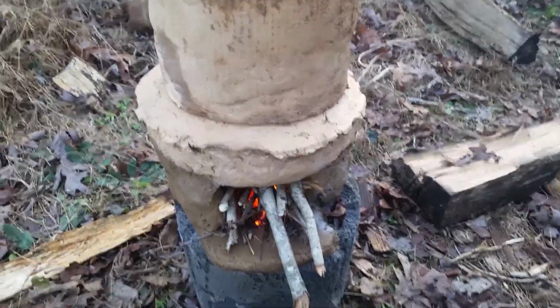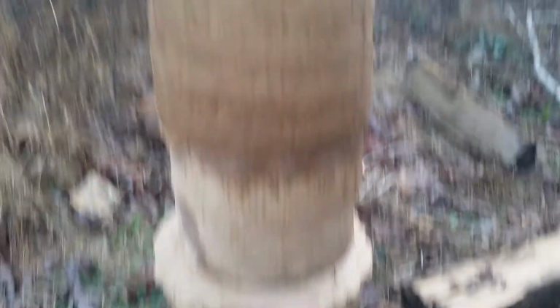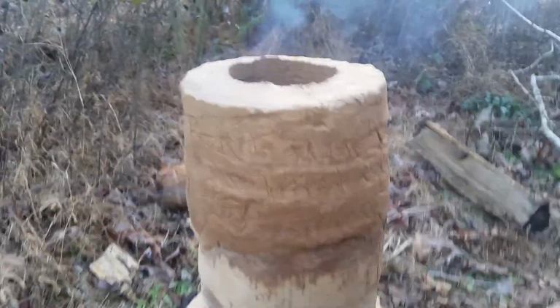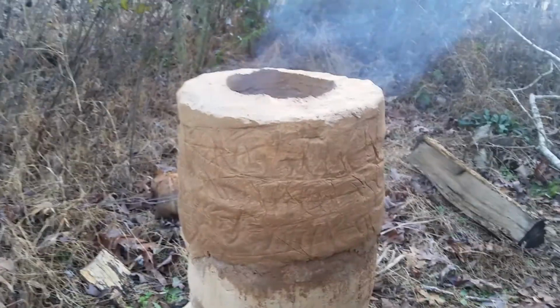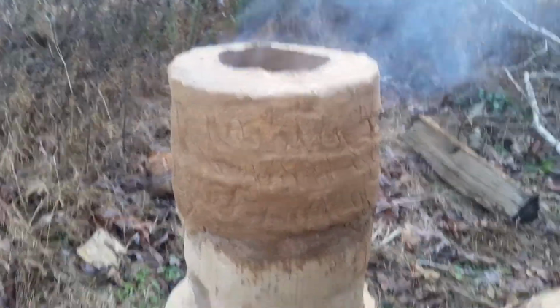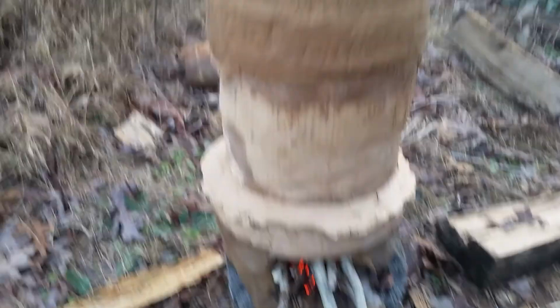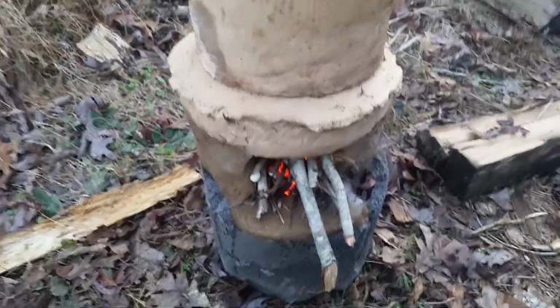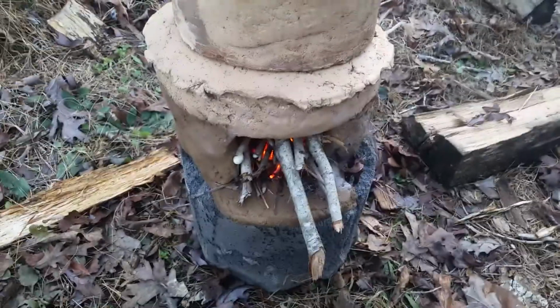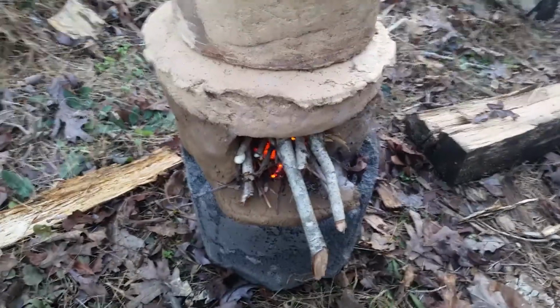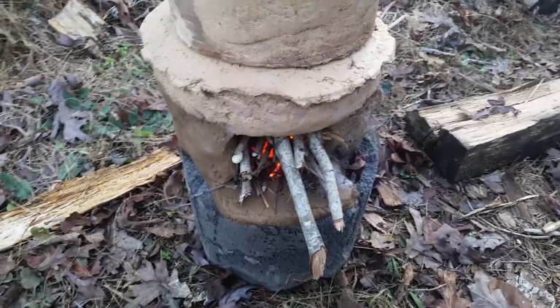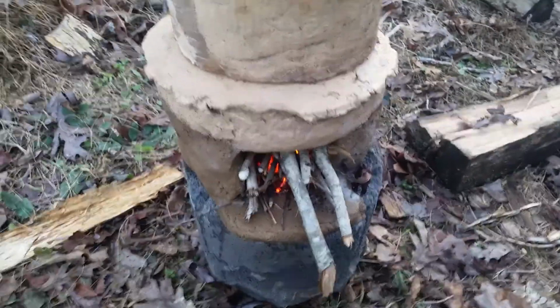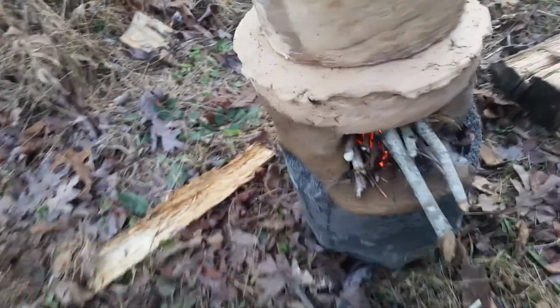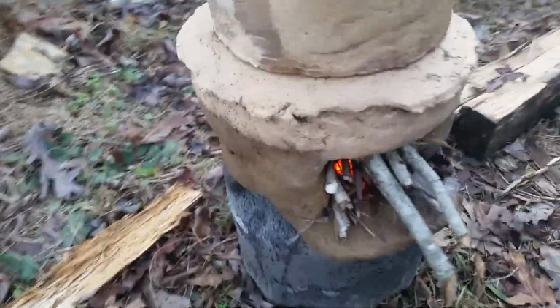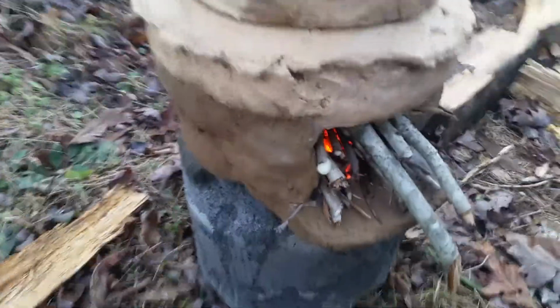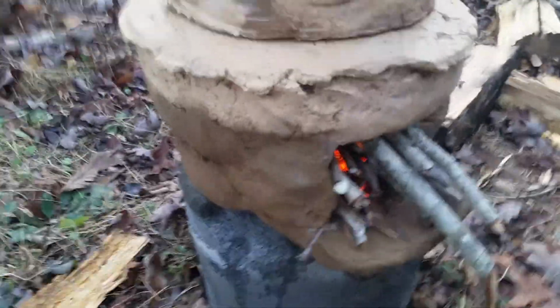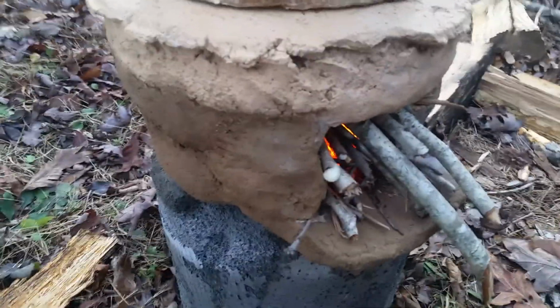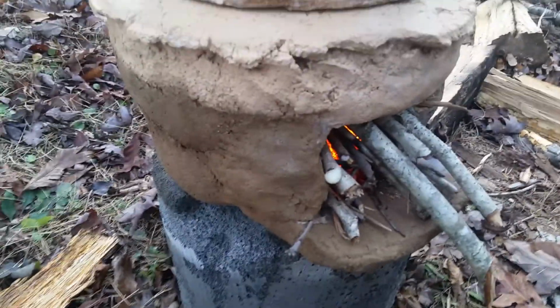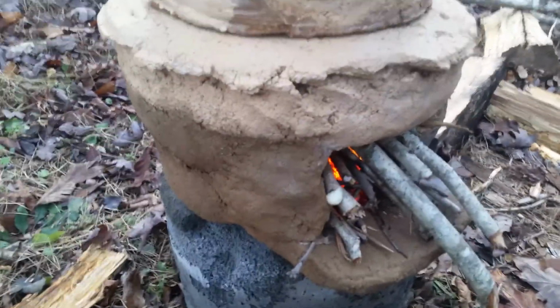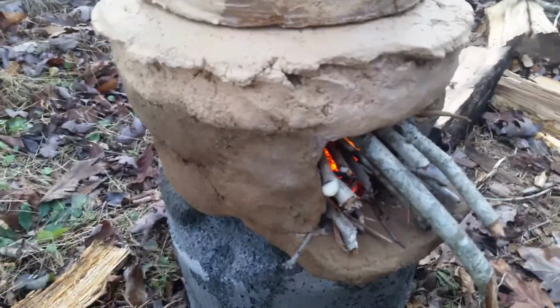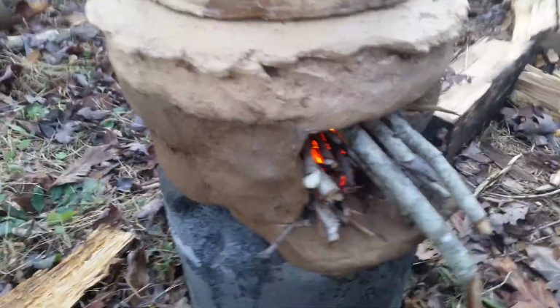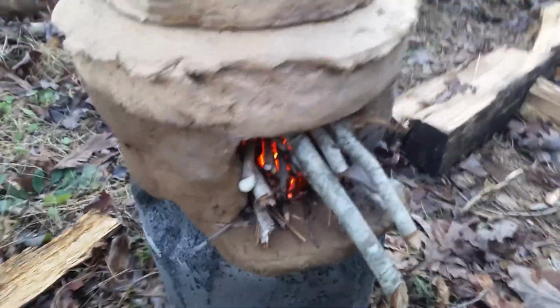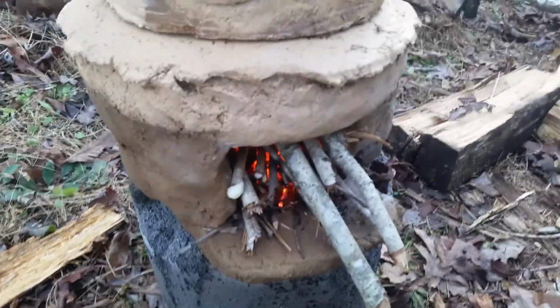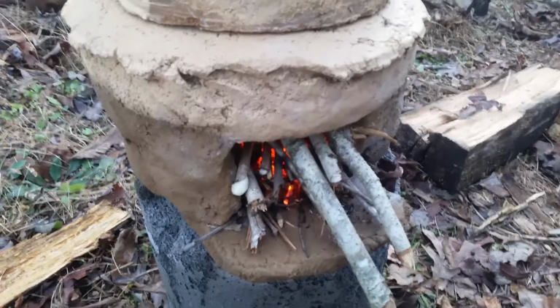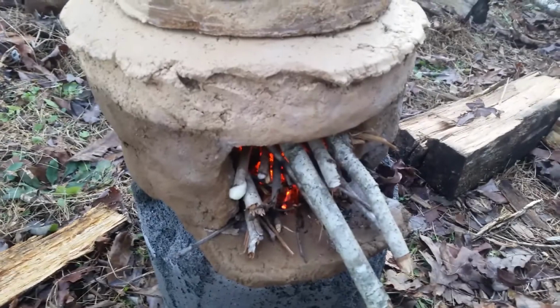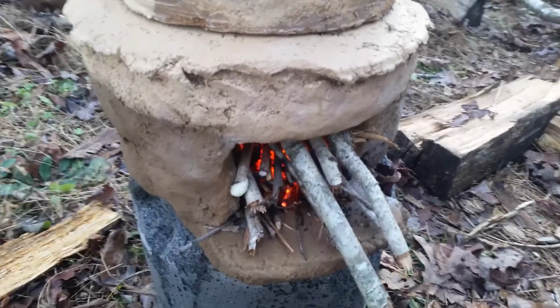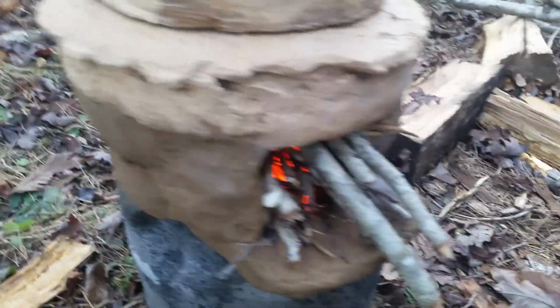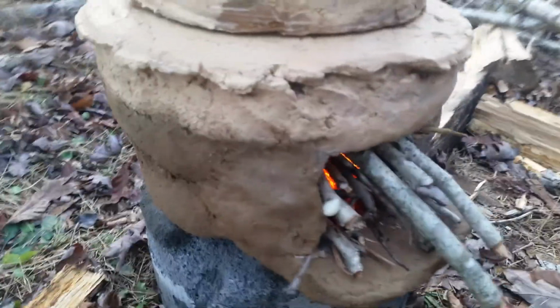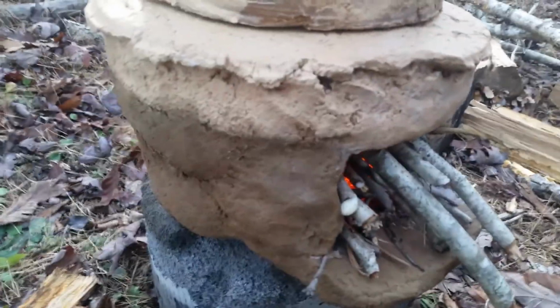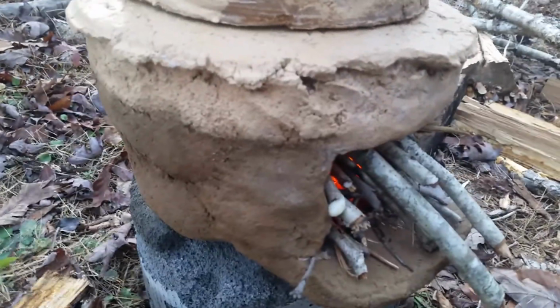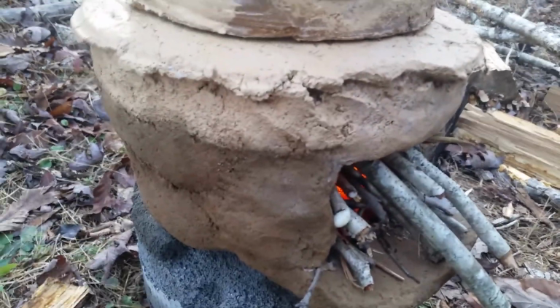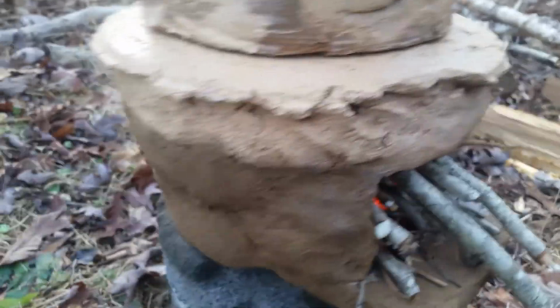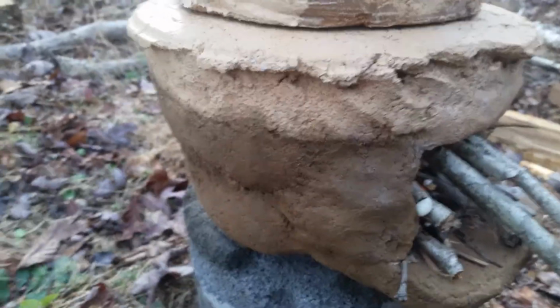We got the rocket stove going. The material is still kind of drying, but from the other samples I've worked with, you could get it warm and not increase the cracking in it.